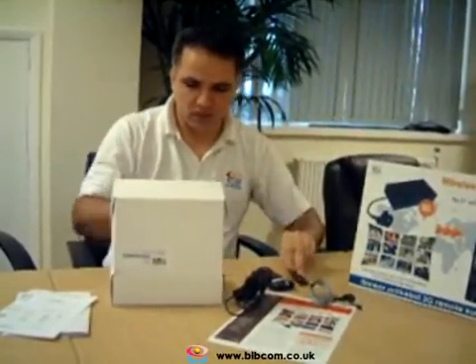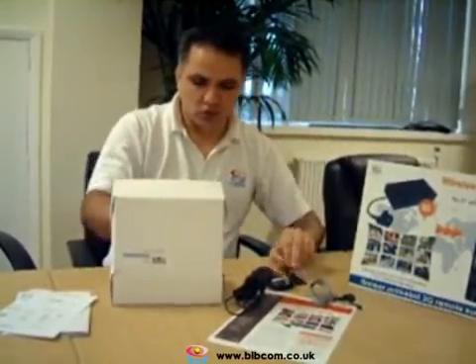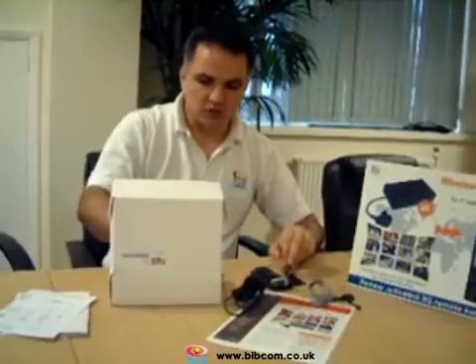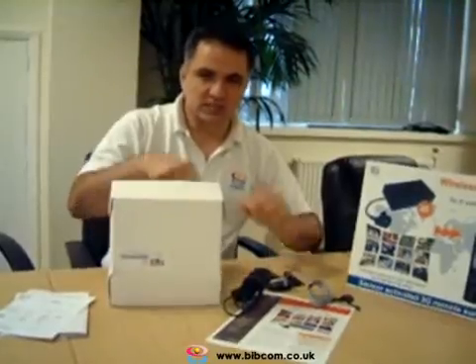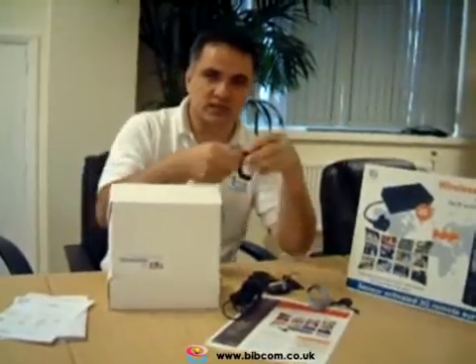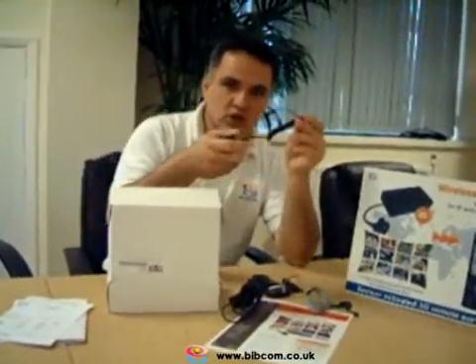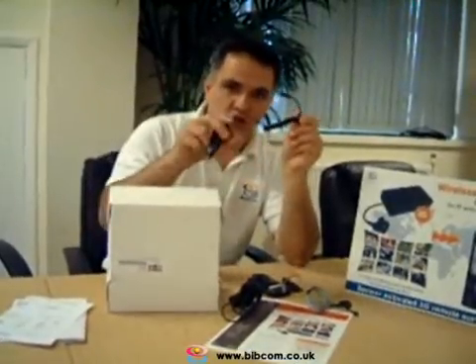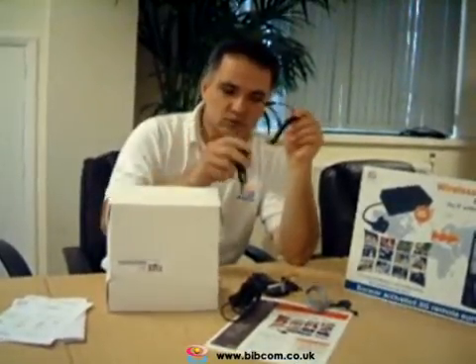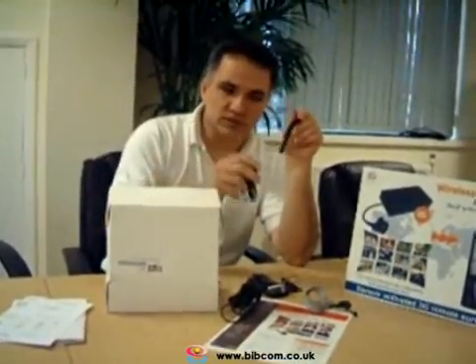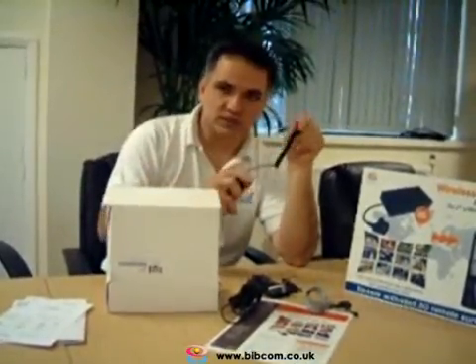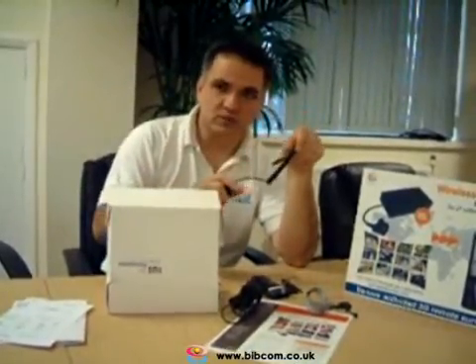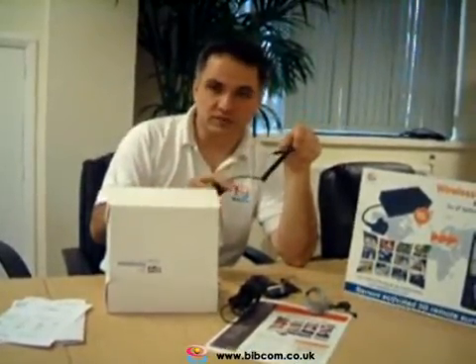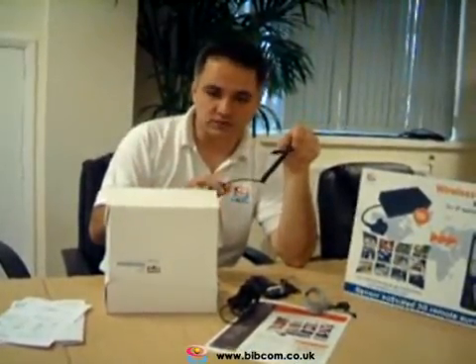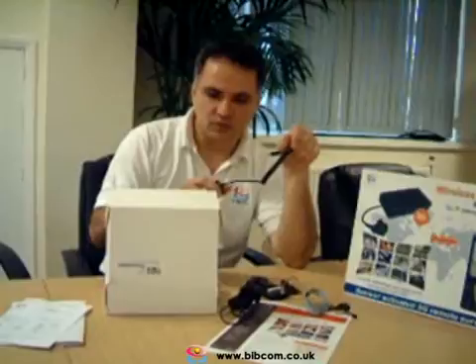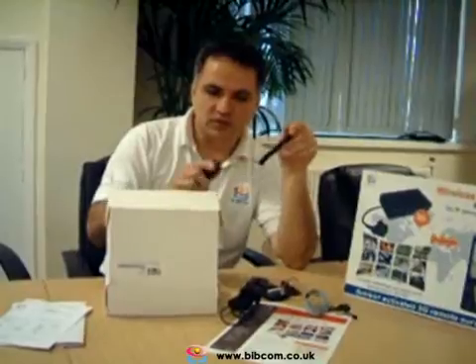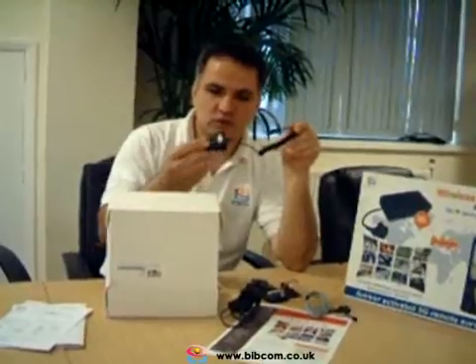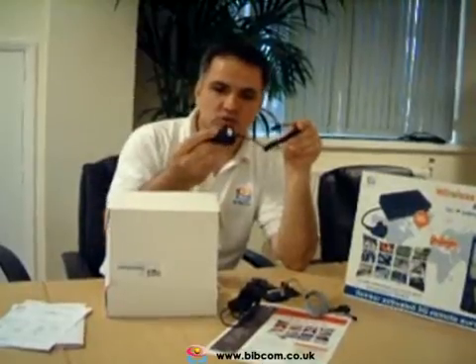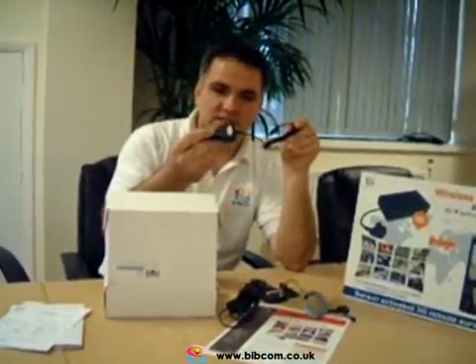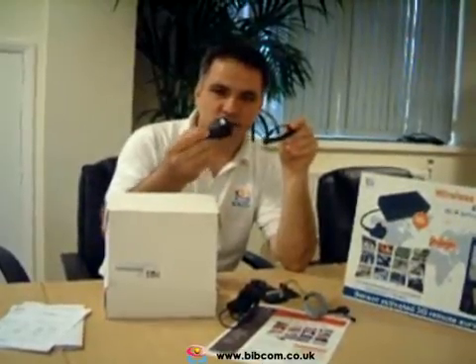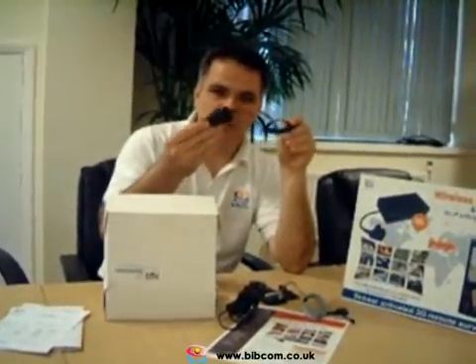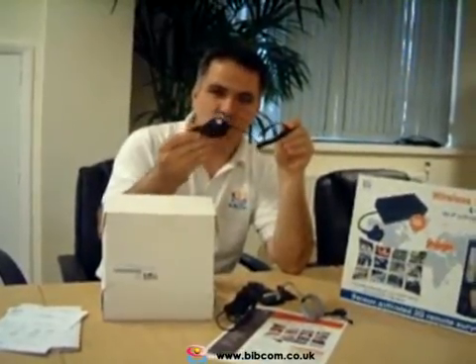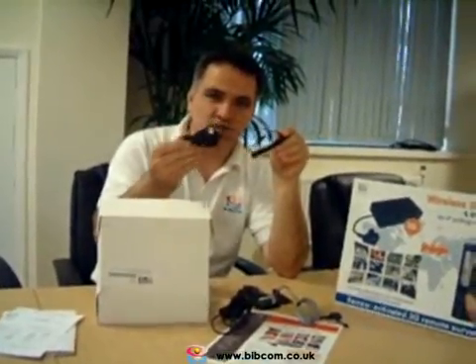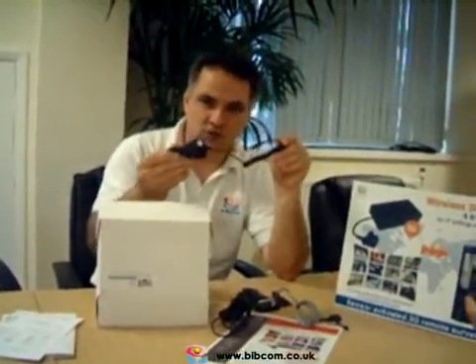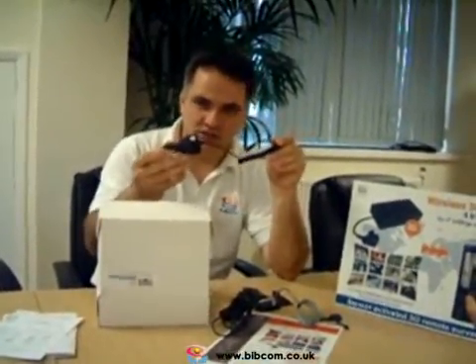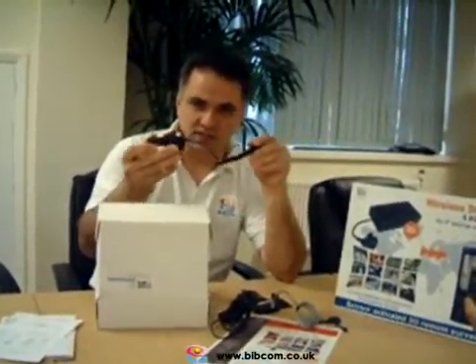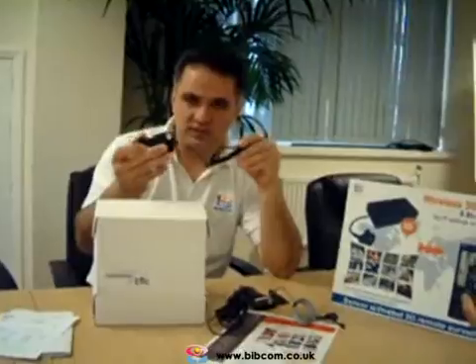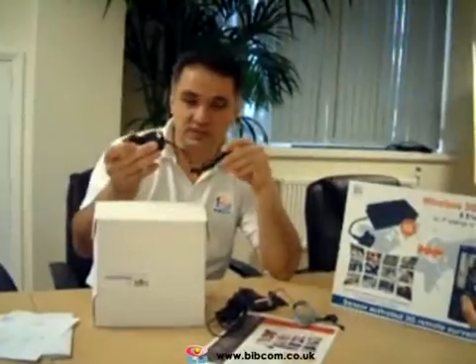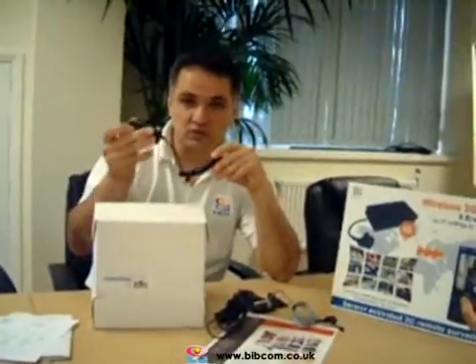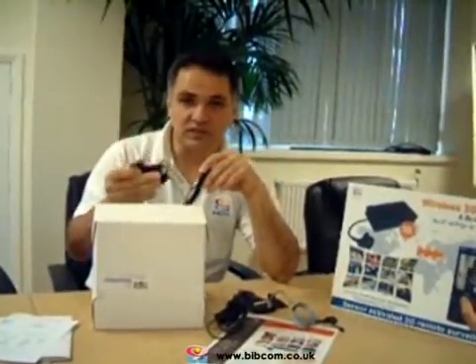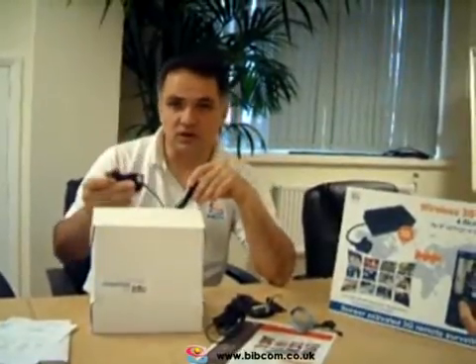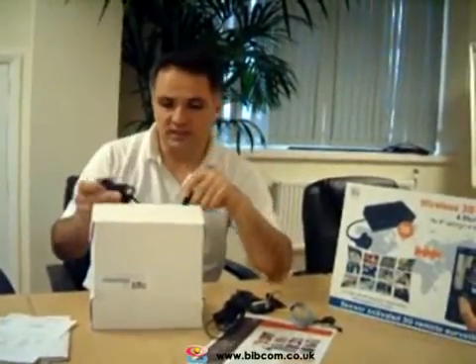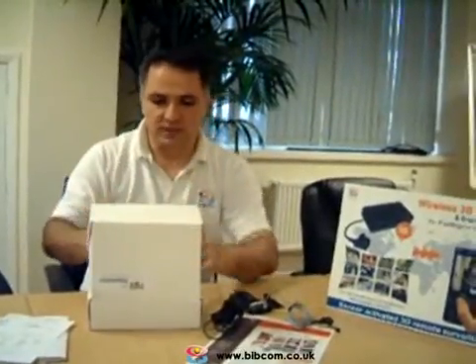You will have a charger, which is a standard Nokia charger, and you will receive a battery with it. You may also receive a car charger if you want to install the camera within a vehicle. We can also send a specially modified charger that you can install within the car next to the car battery.